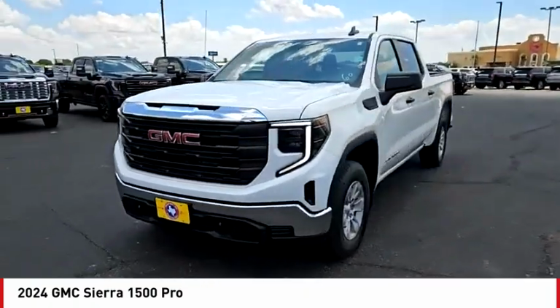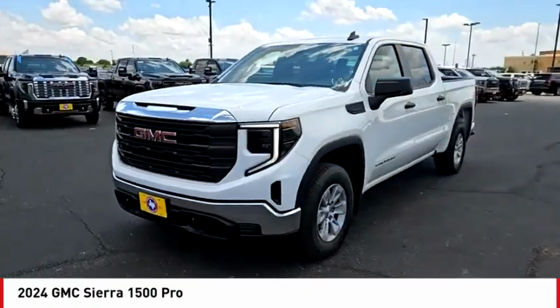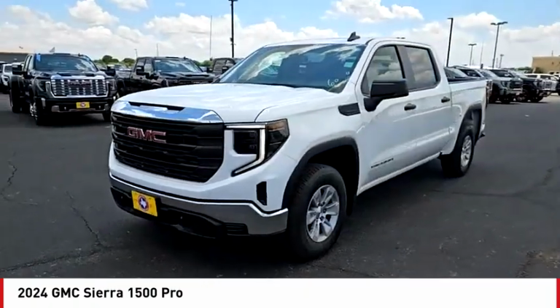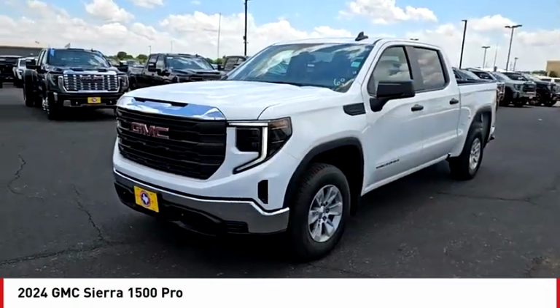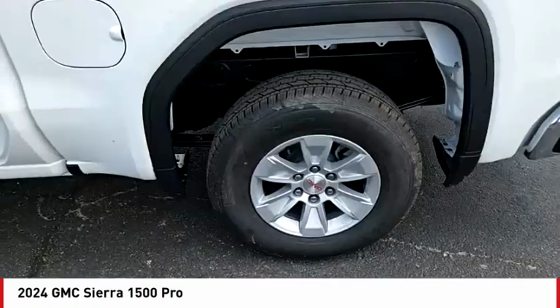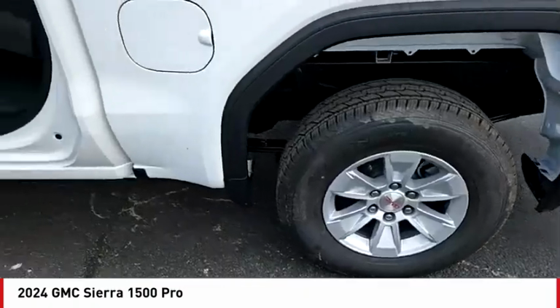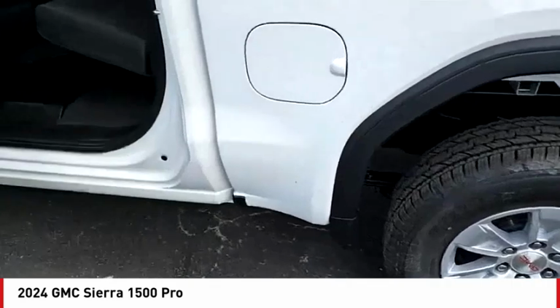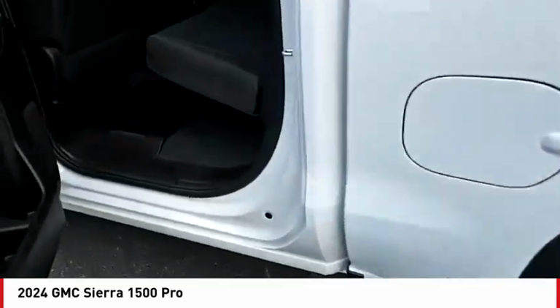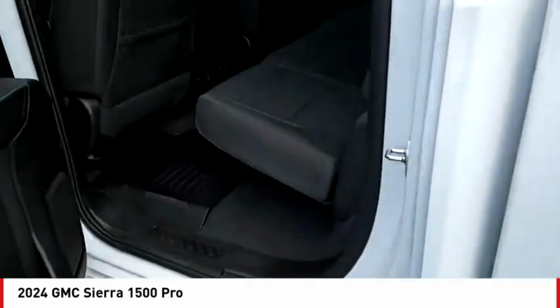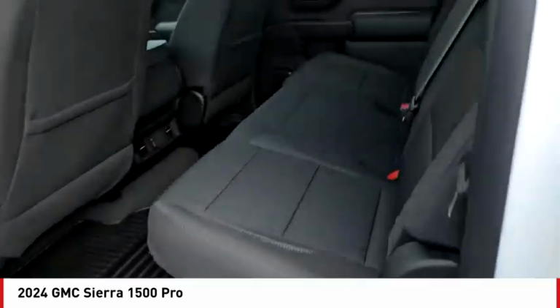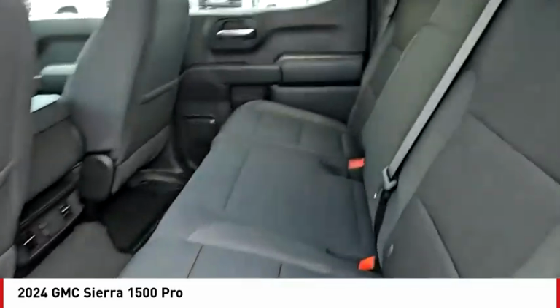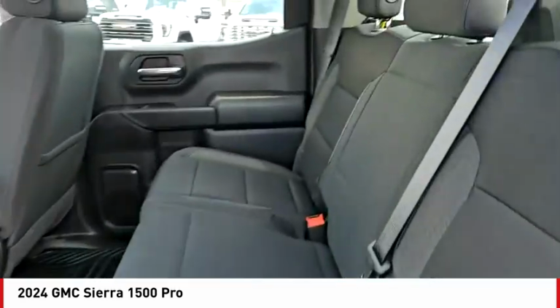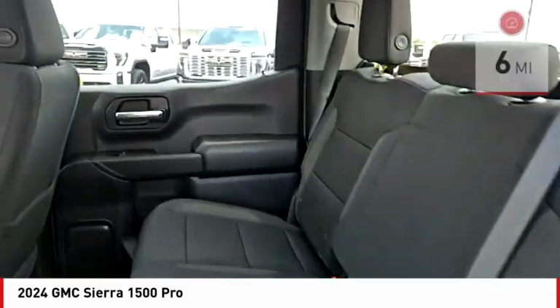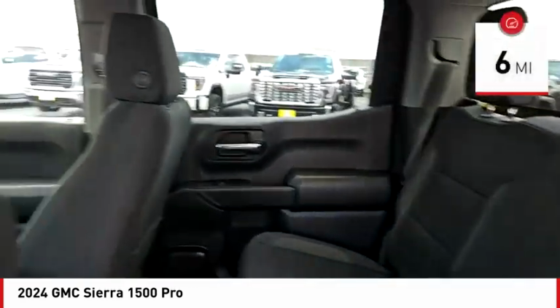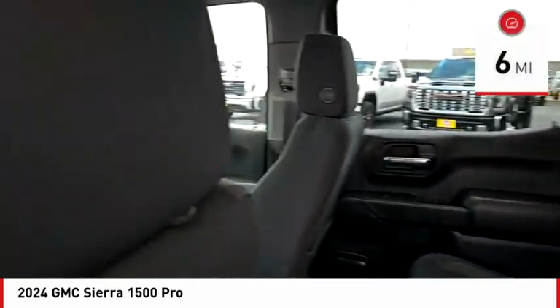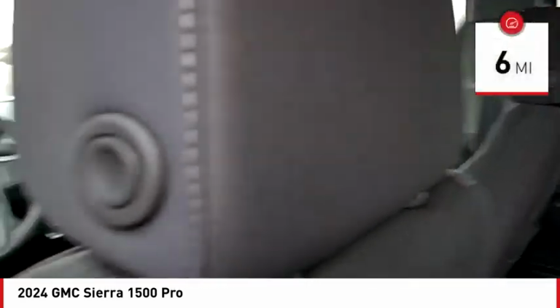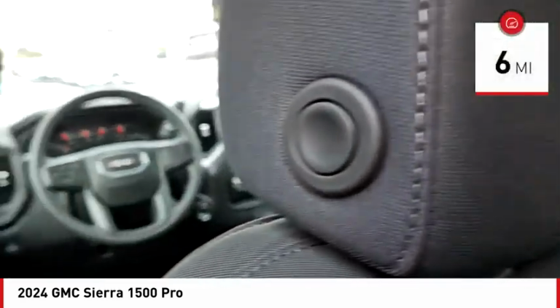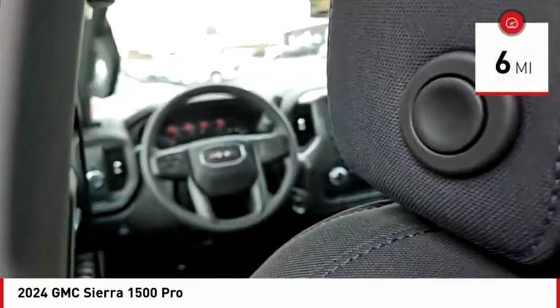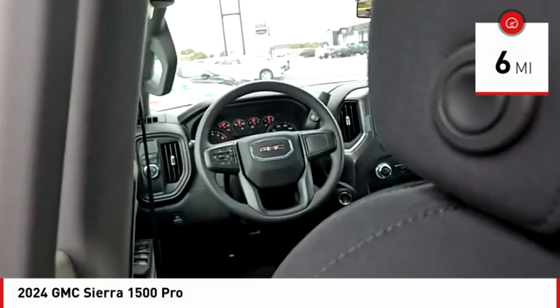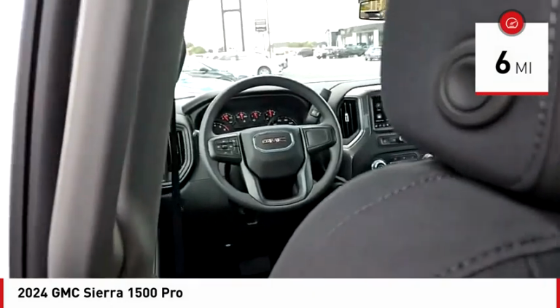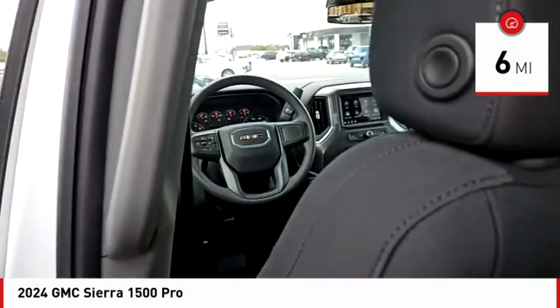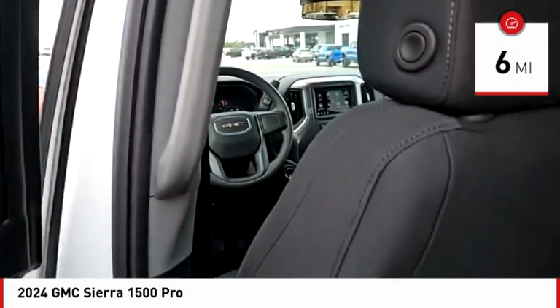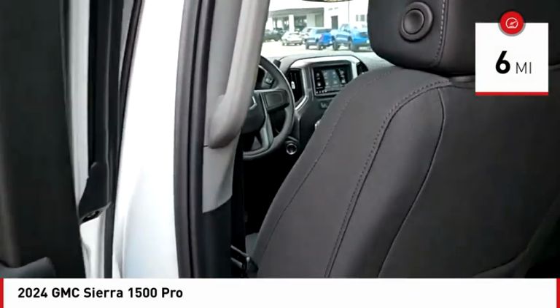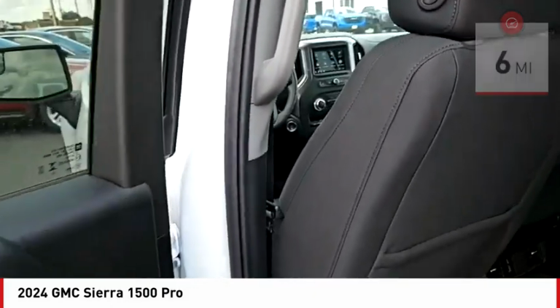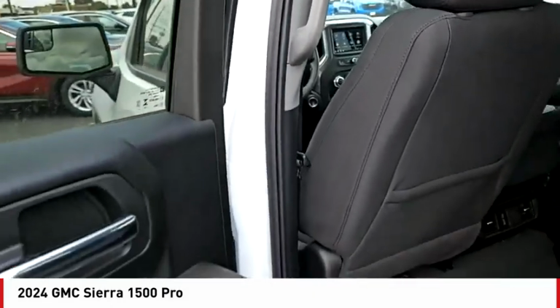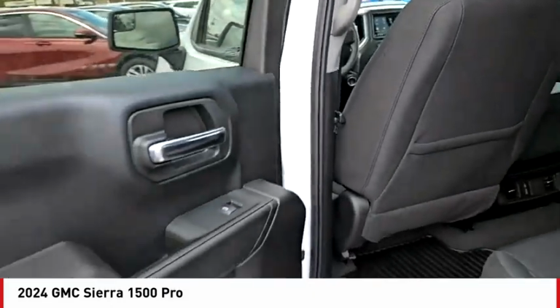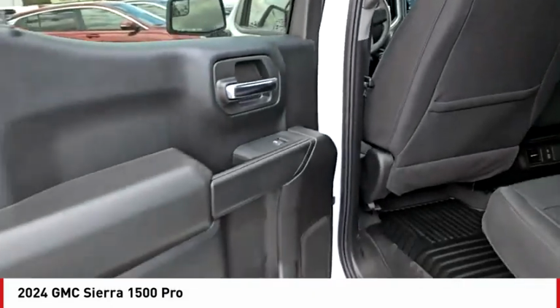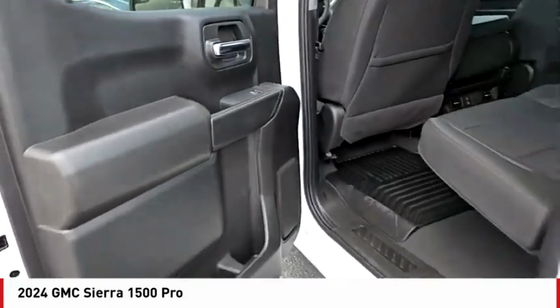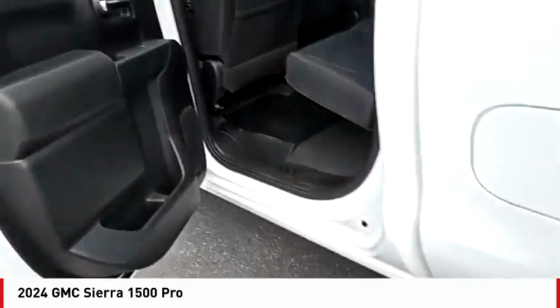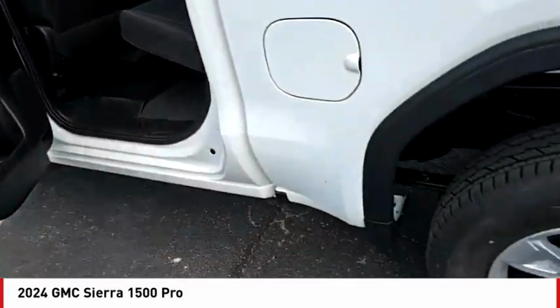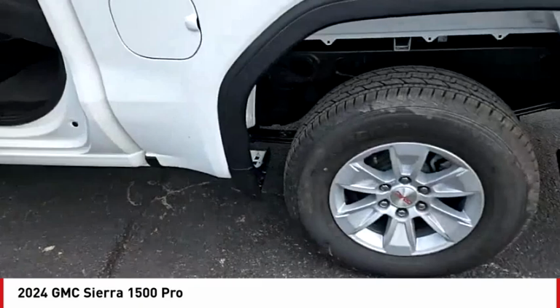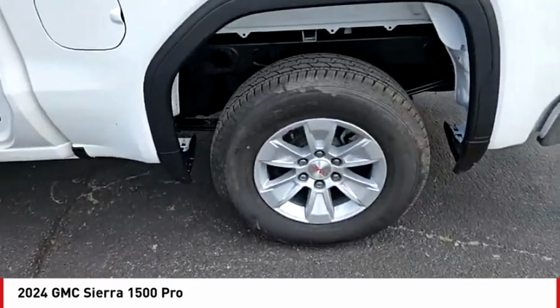Power and advanced technology can both be found in this fantastic truck. This vehicle has less than 100 miles. This isn't just a vehicle, it's an experience. So stop in for a test drive today.